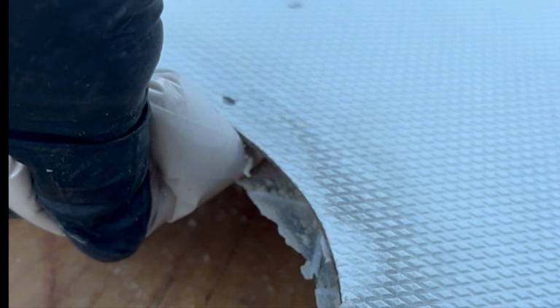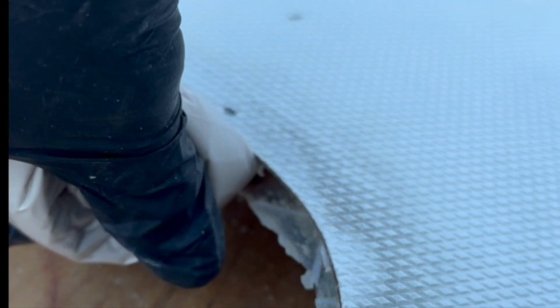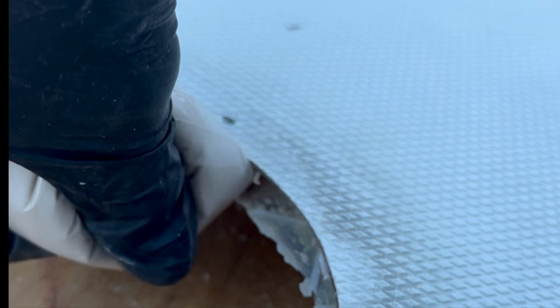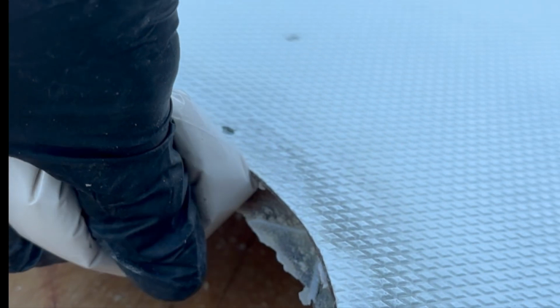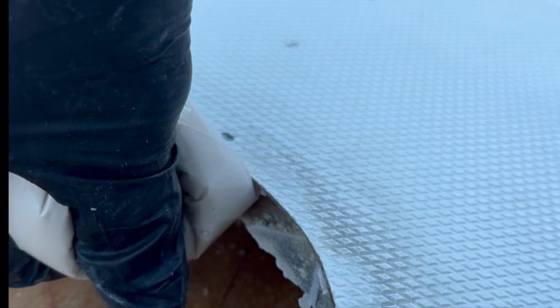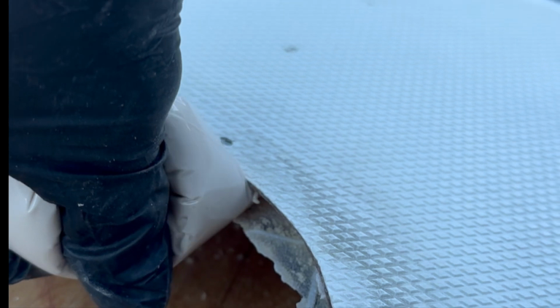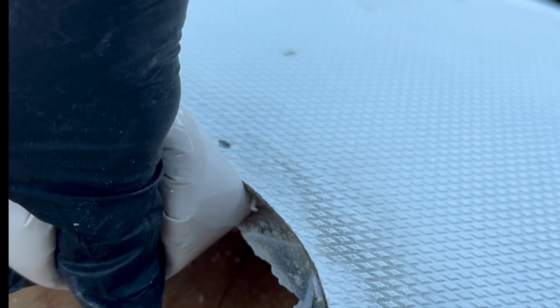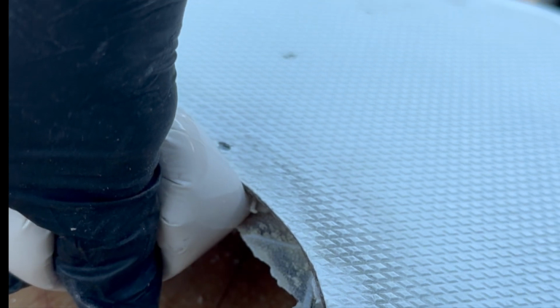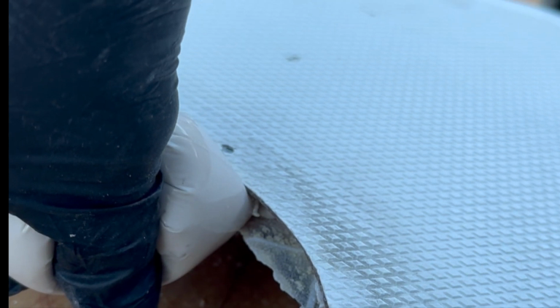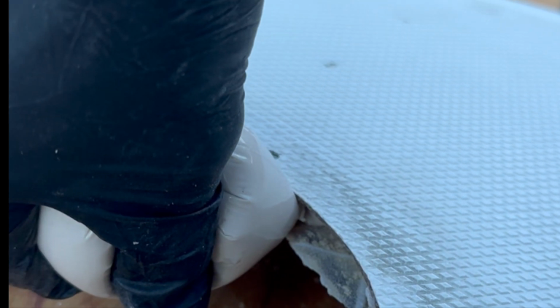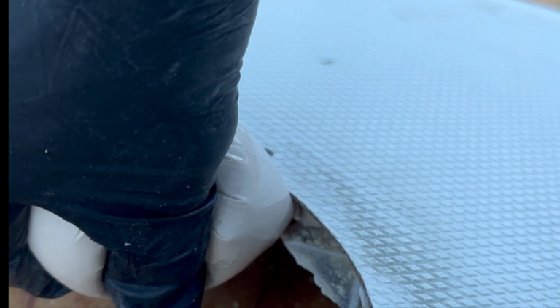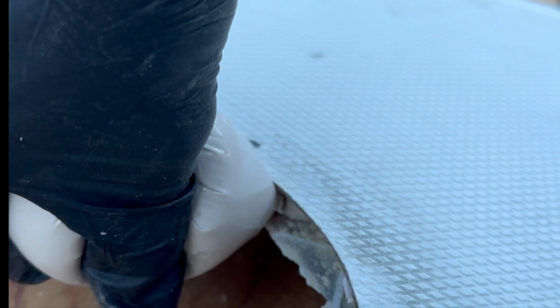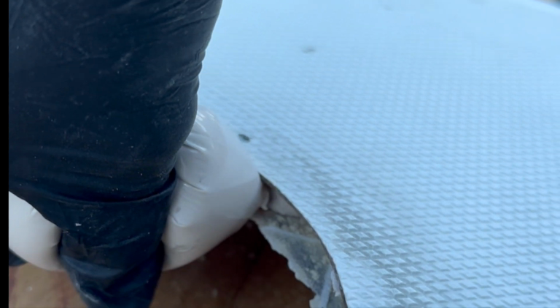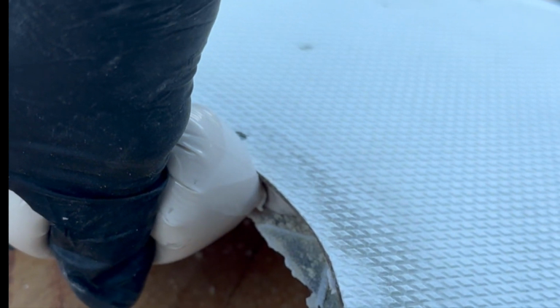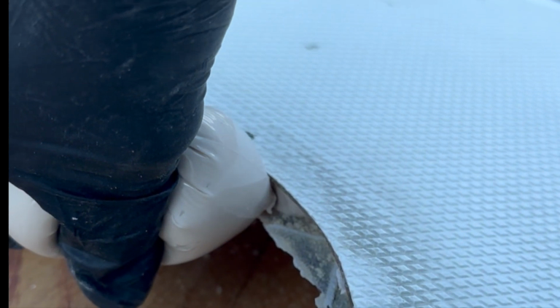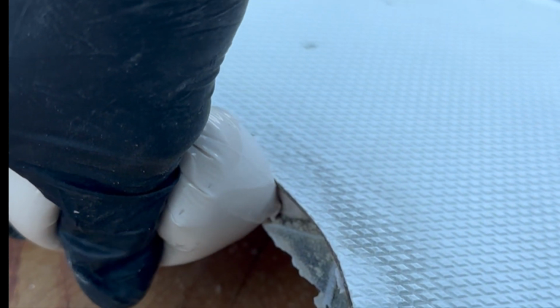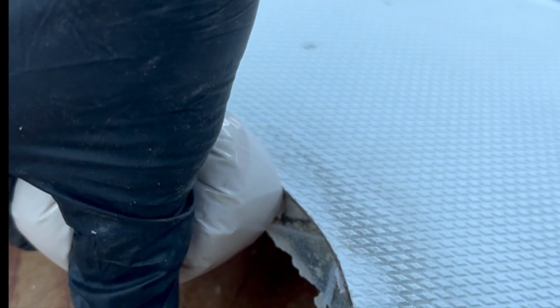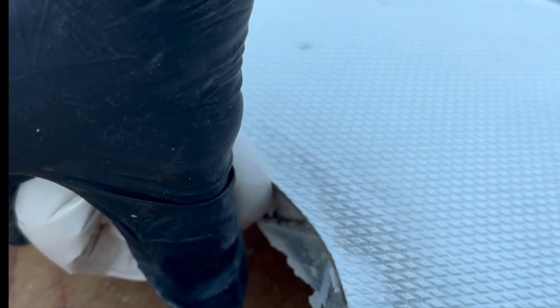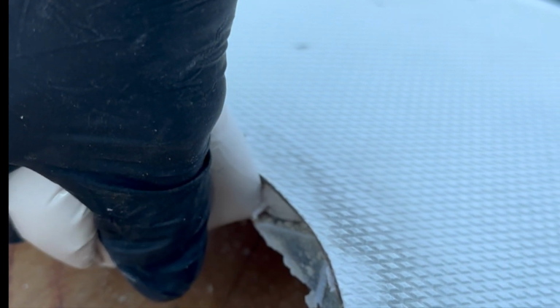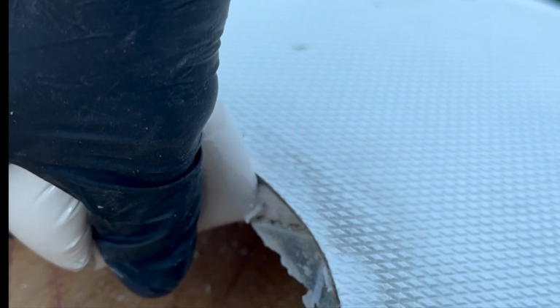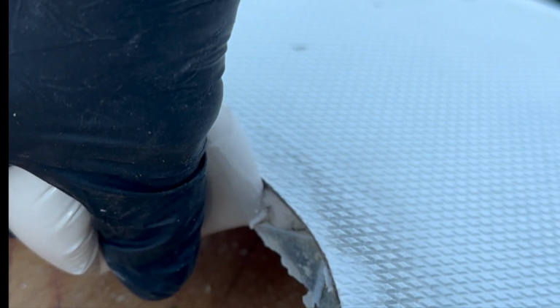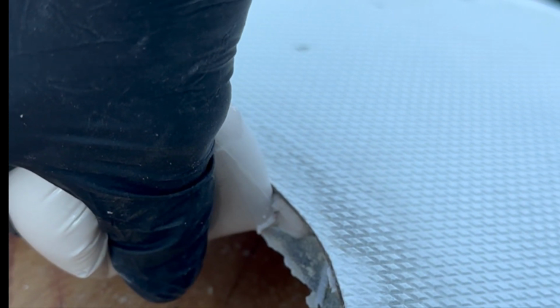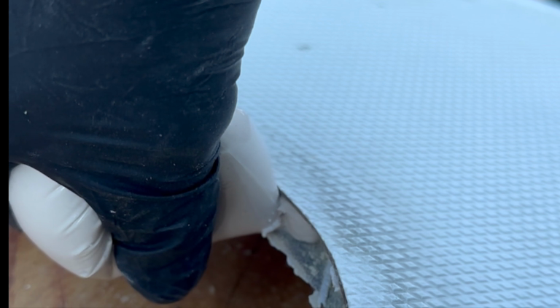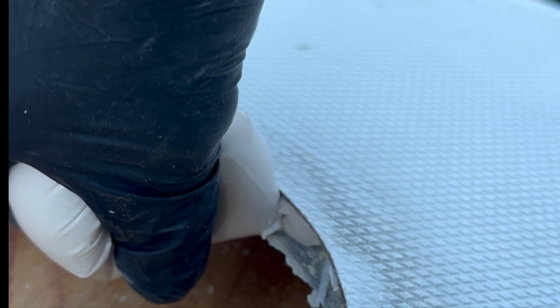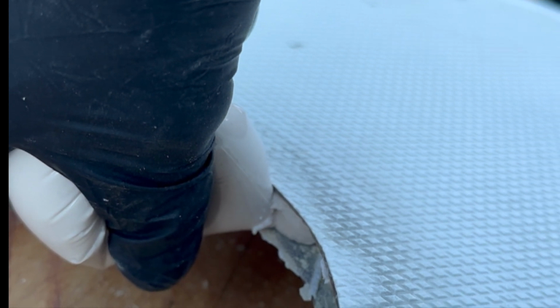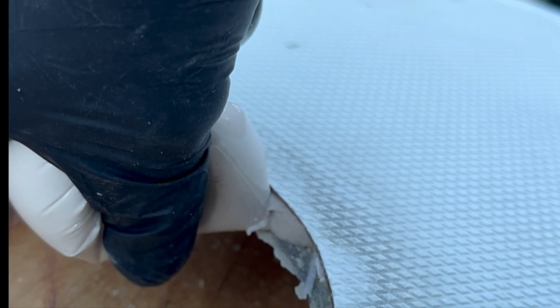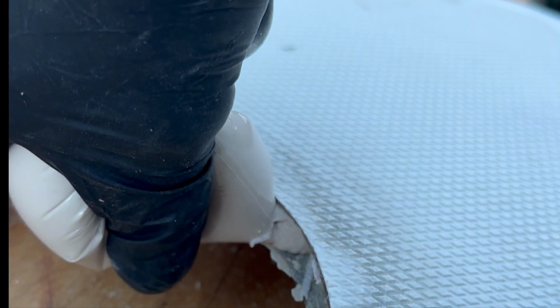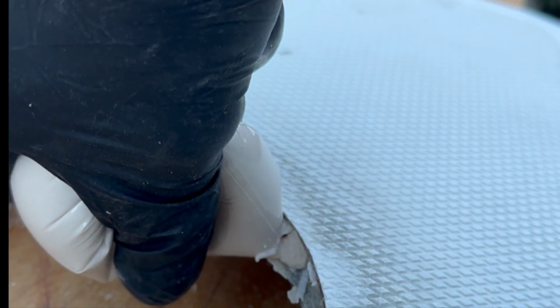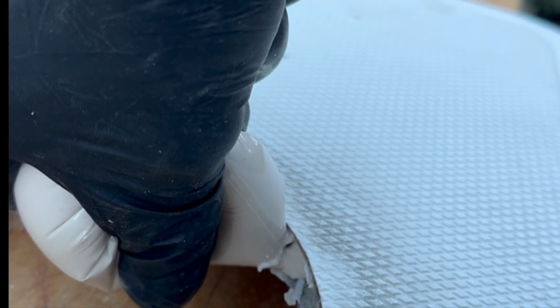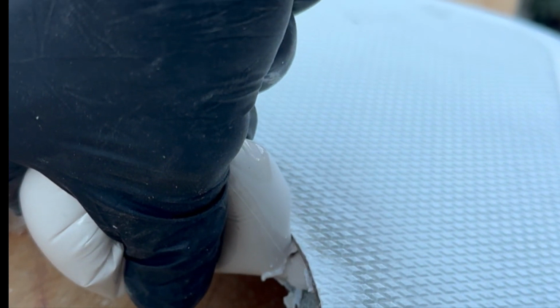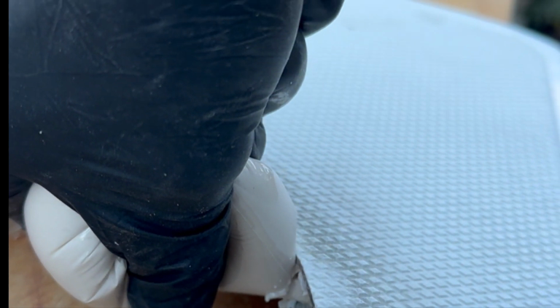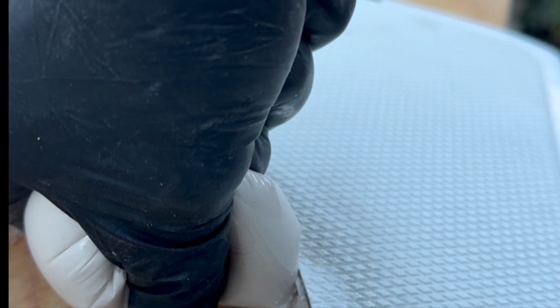The cutout did not have any backfill injected around the circumference, and this is where the water had migrated into the balsa core.